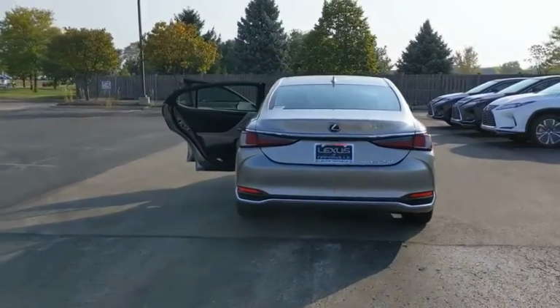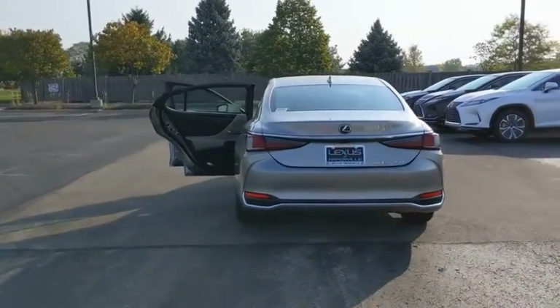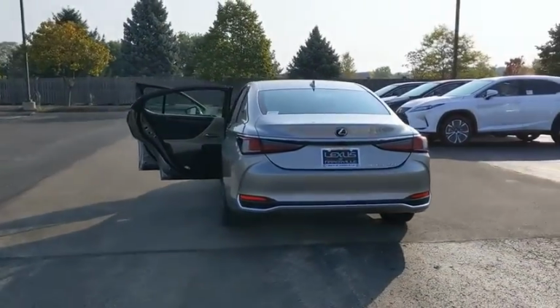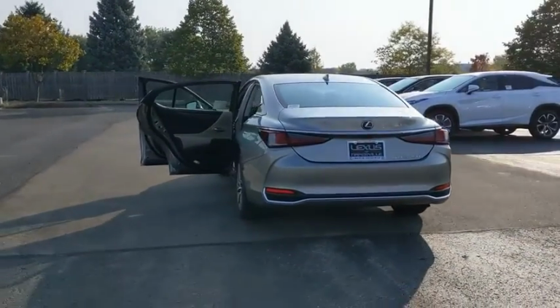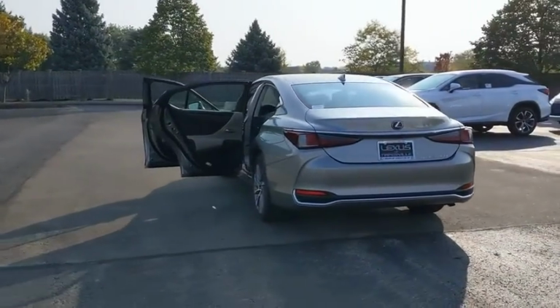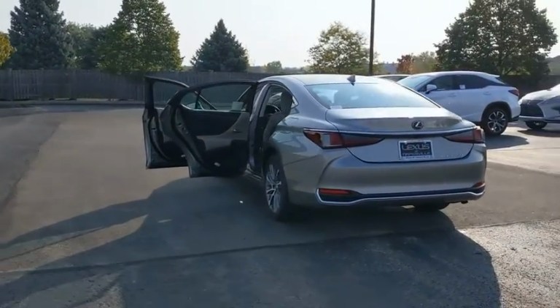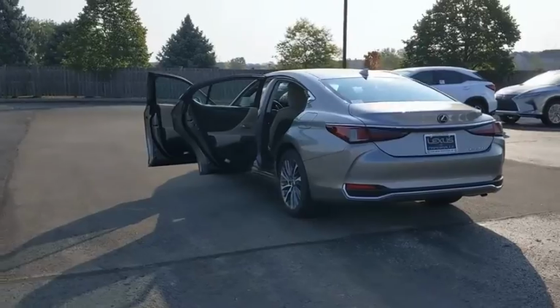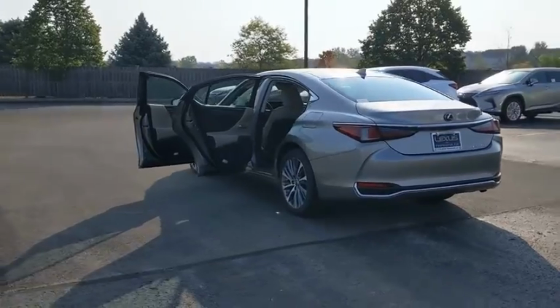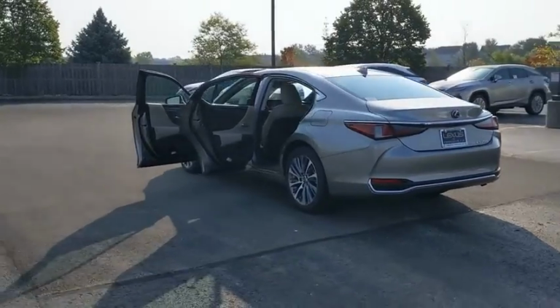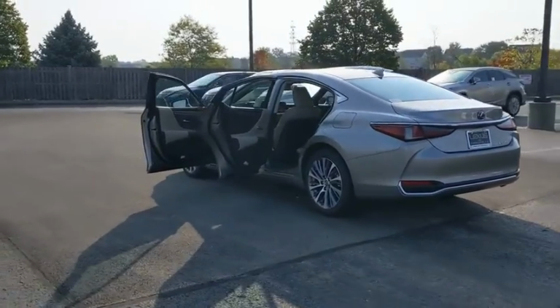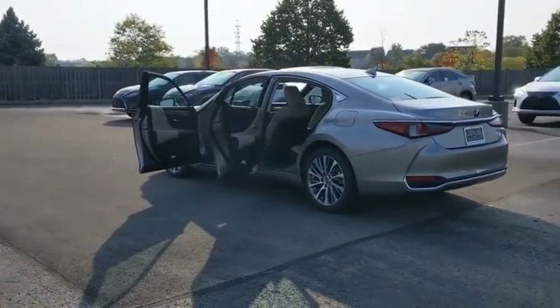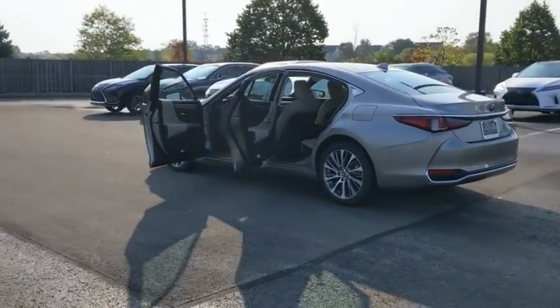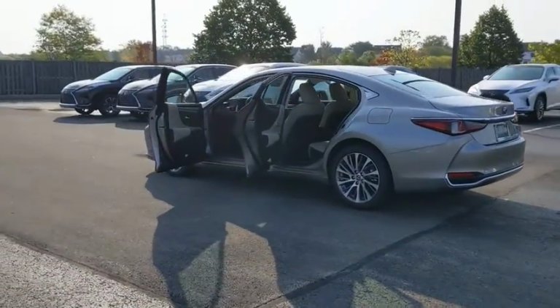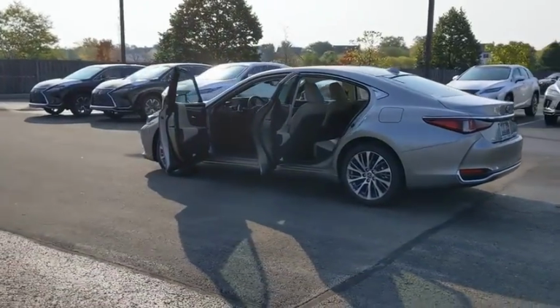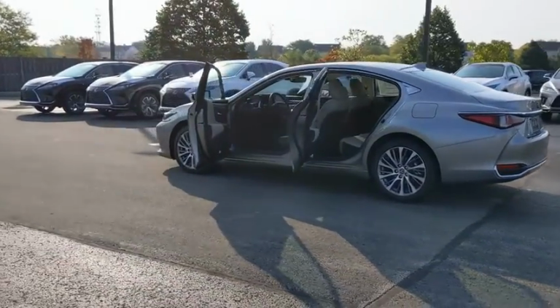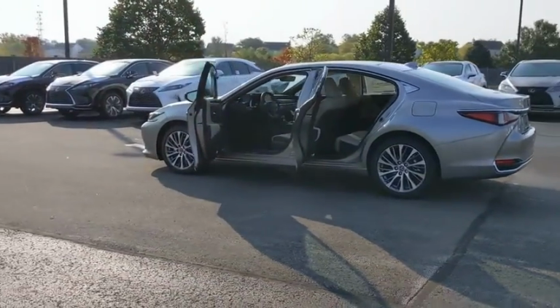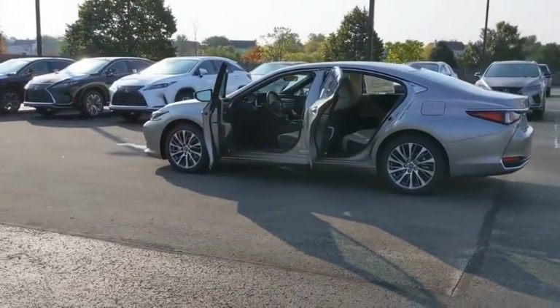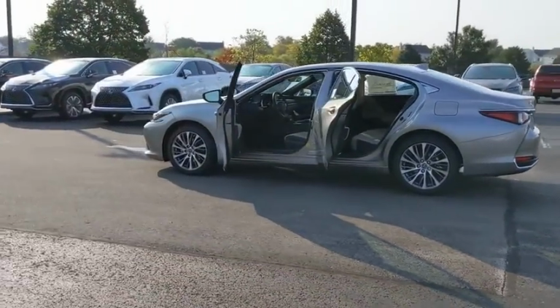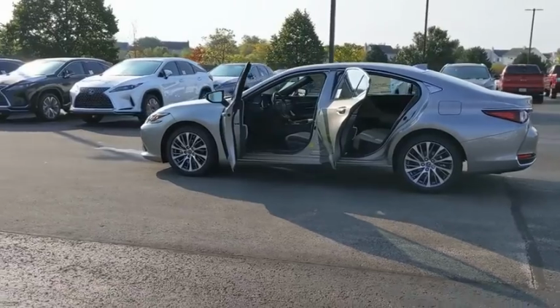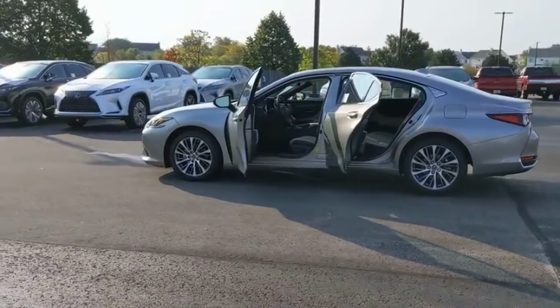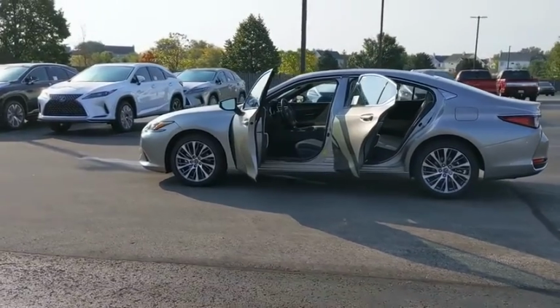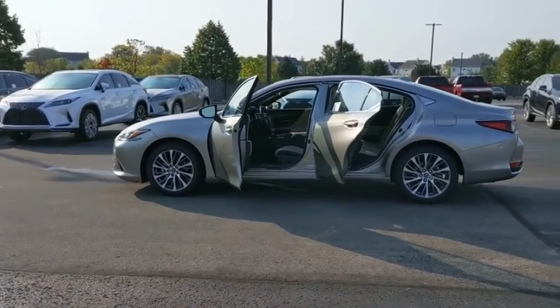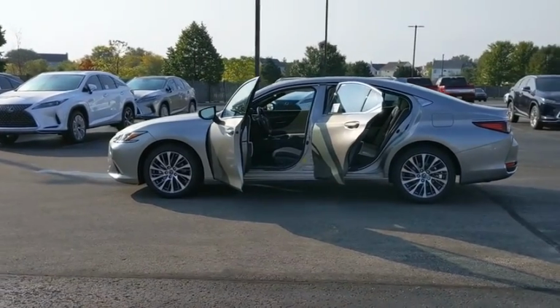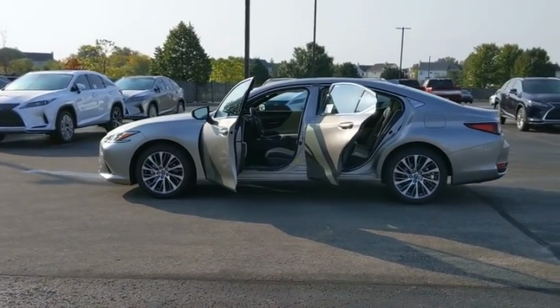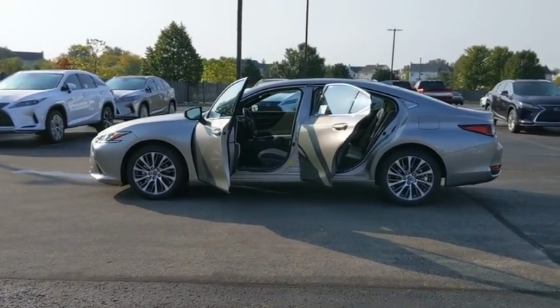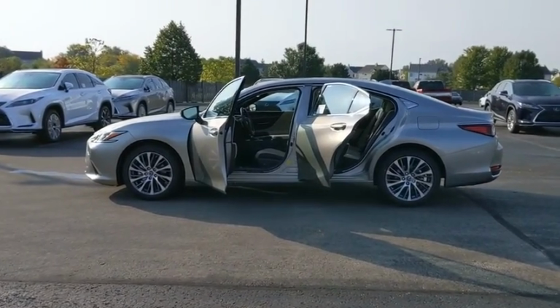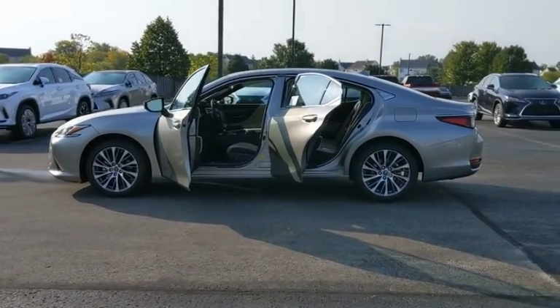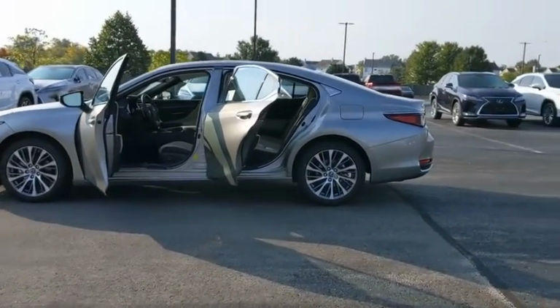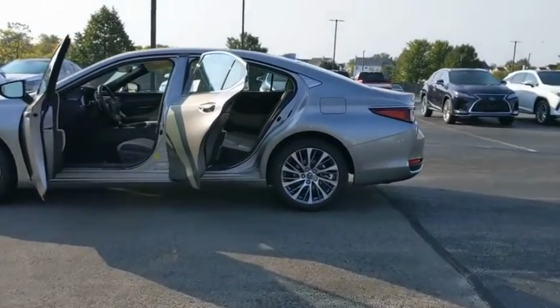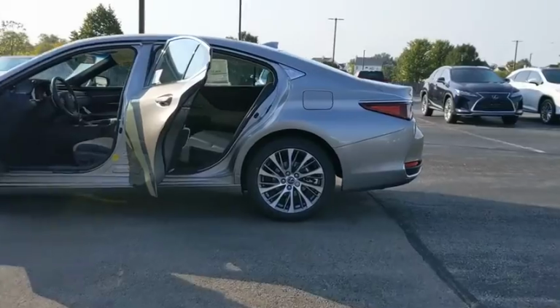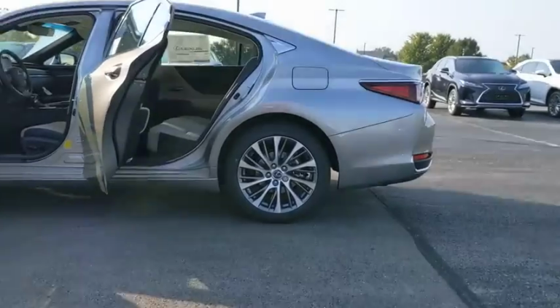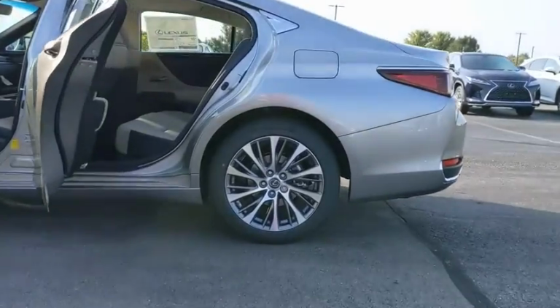Here are some of this vehicle's great options: backup camera, anti-lock braking system, steering wheel audio controls, remote engine start, stability control, Bluetooth, leather-wrapped steering wheel, power steering, adjustable steering wheel, and floor mats.